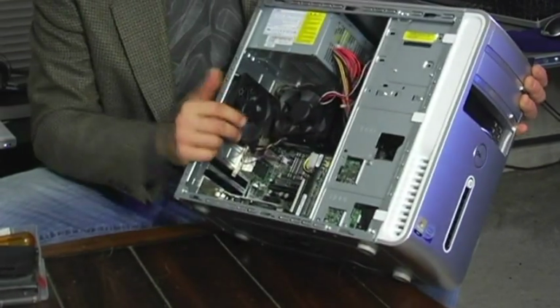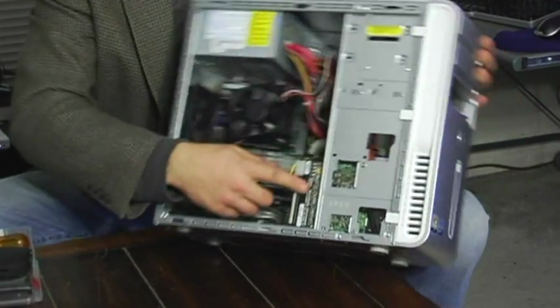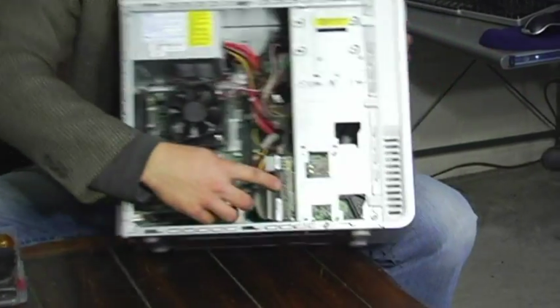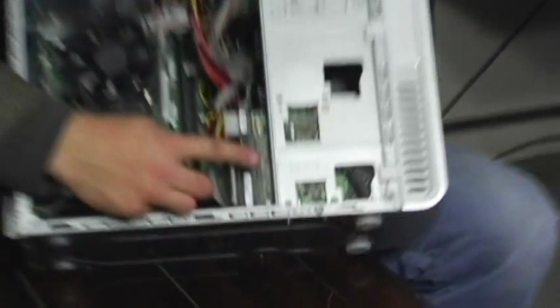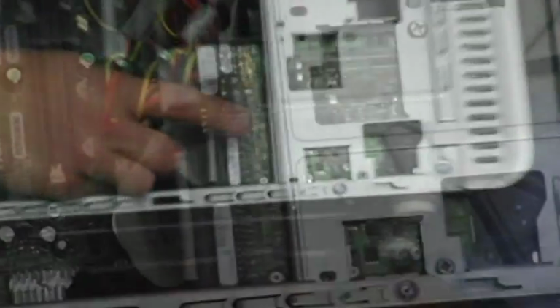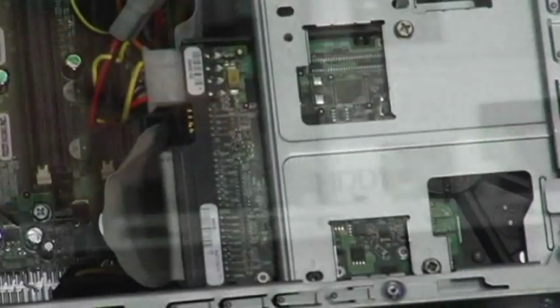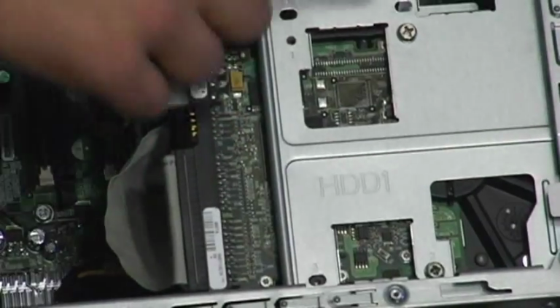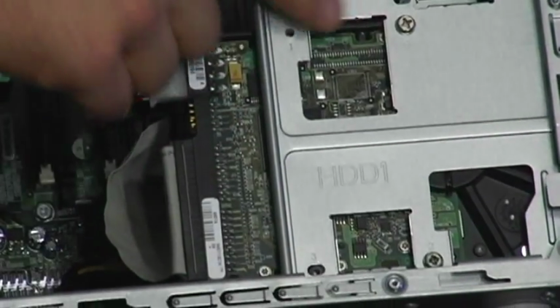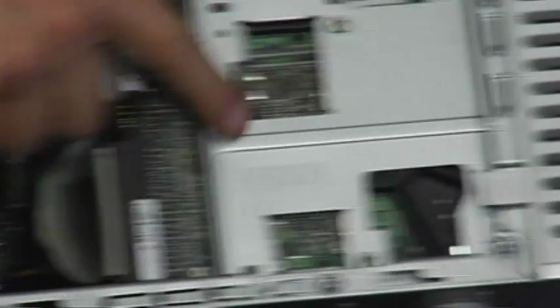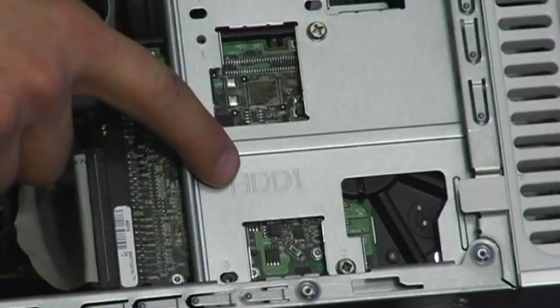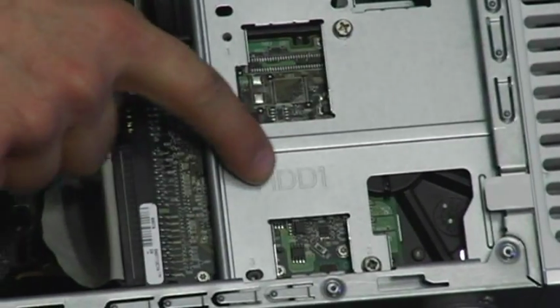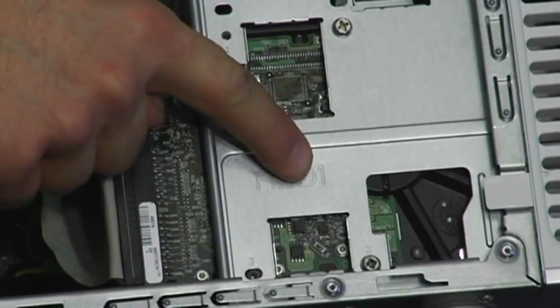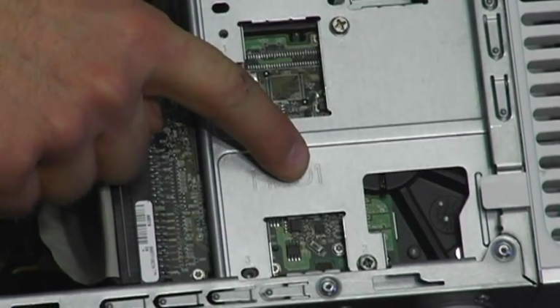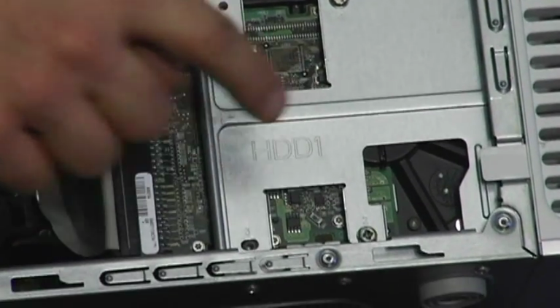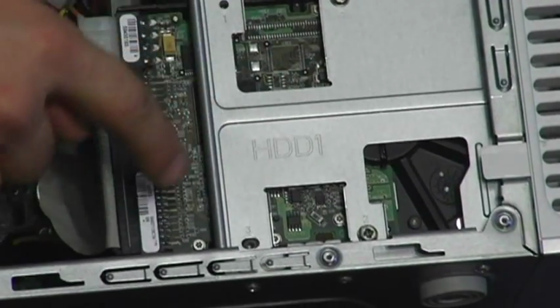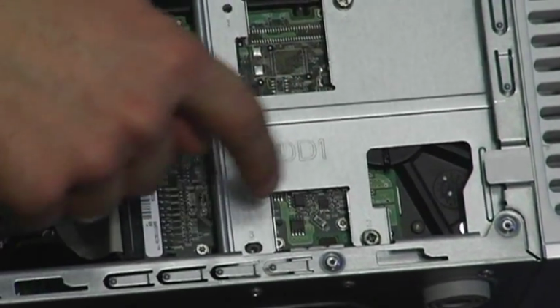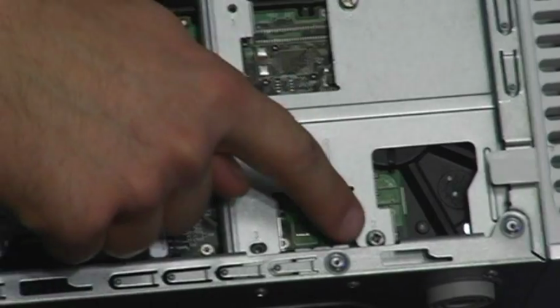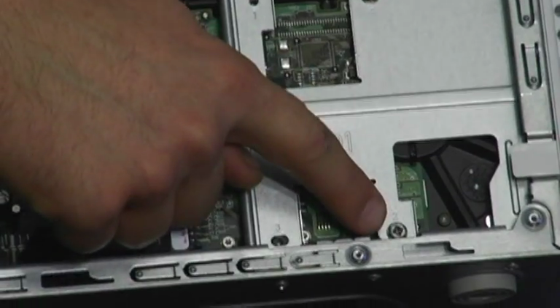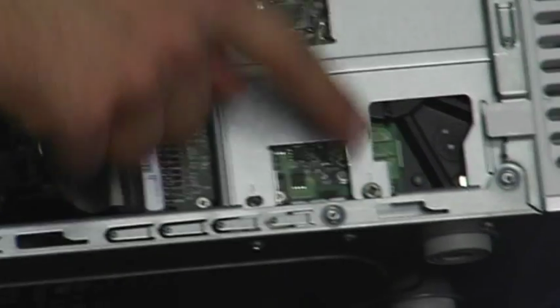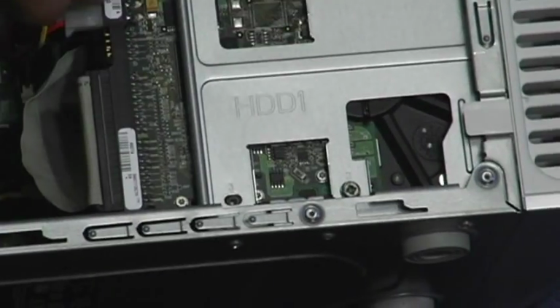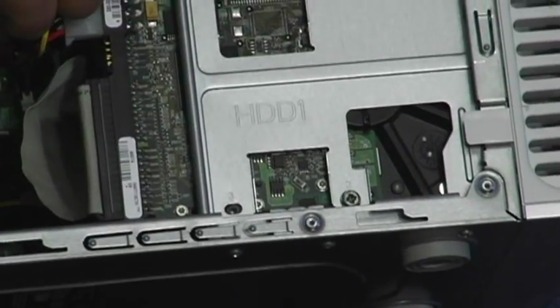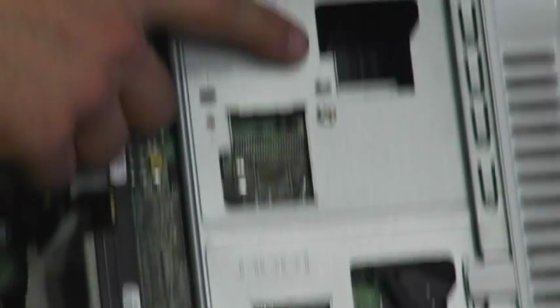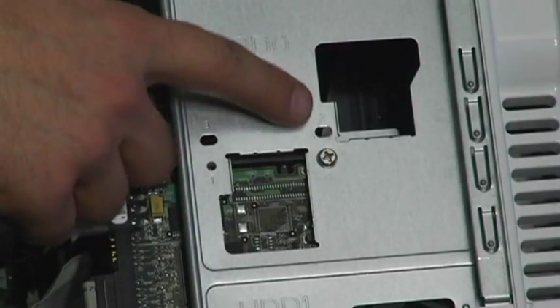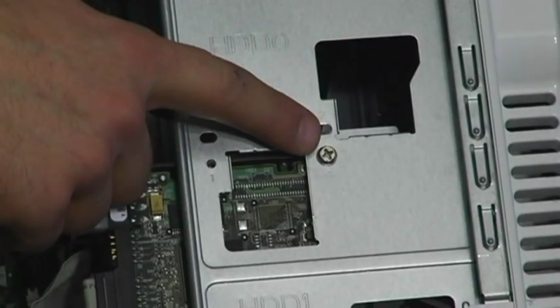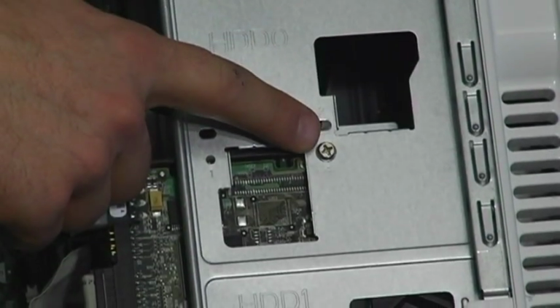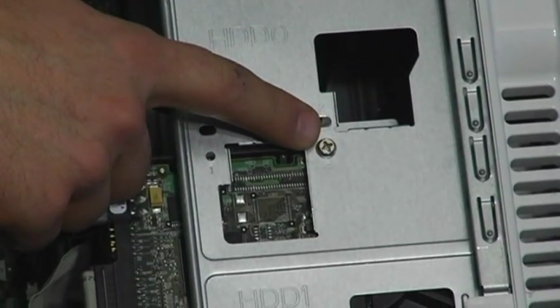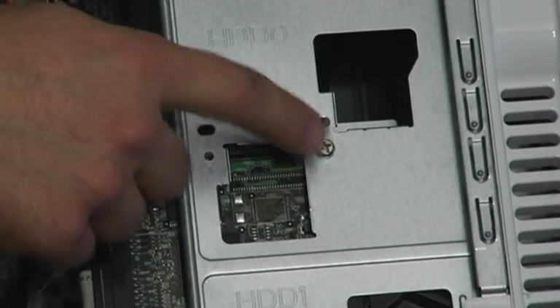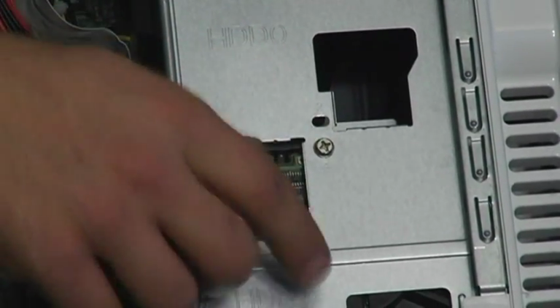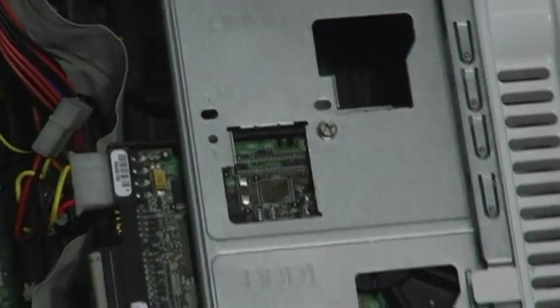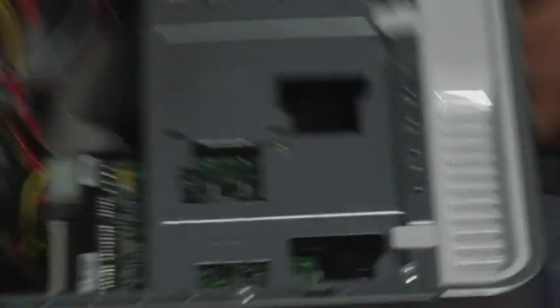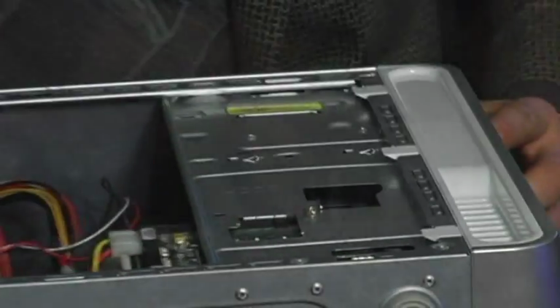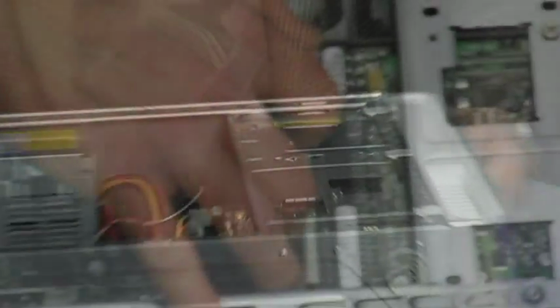And now here is my hard drive. It's even labeled. We have two screws — one here, one up here. Just Phillips head. Nothing crazy.